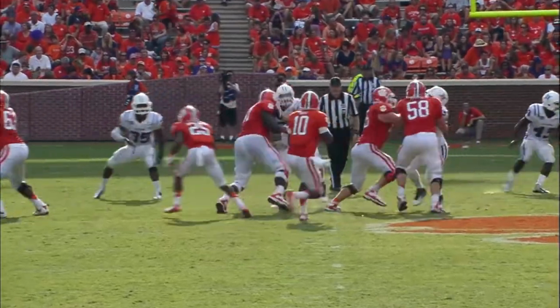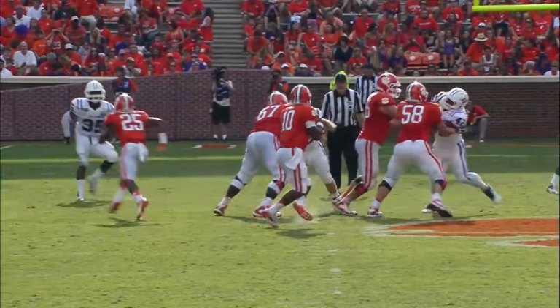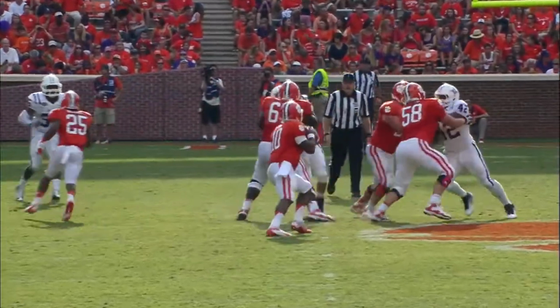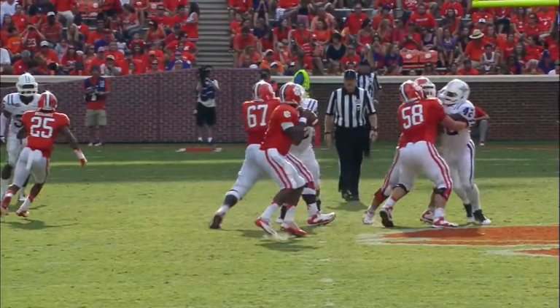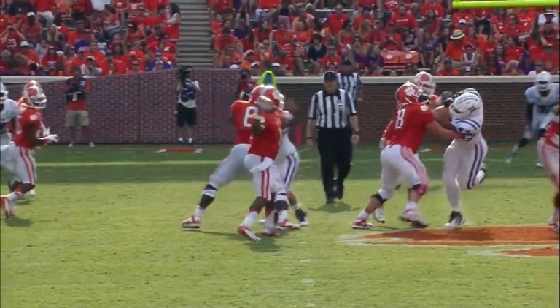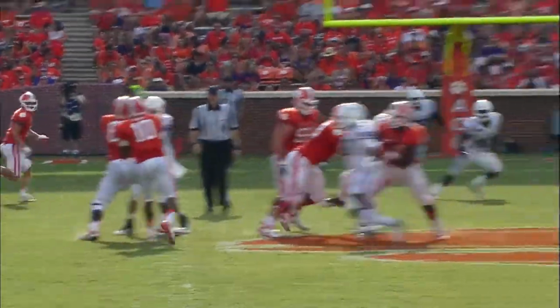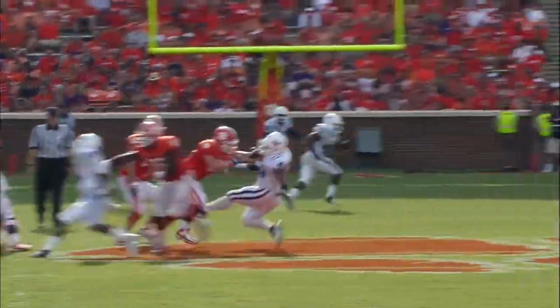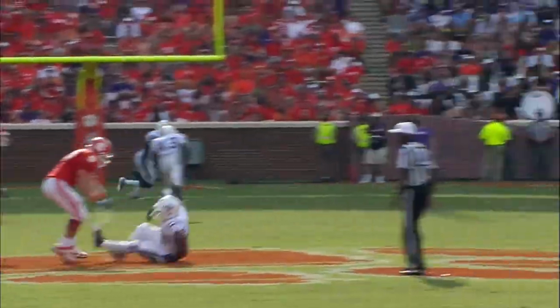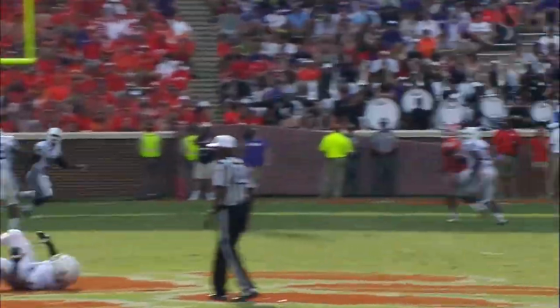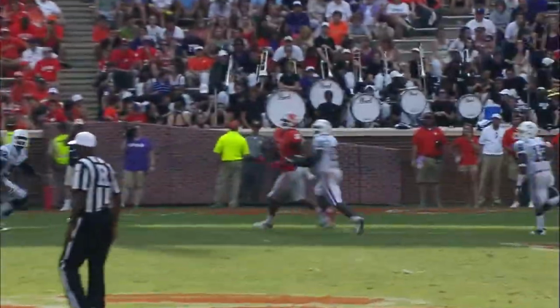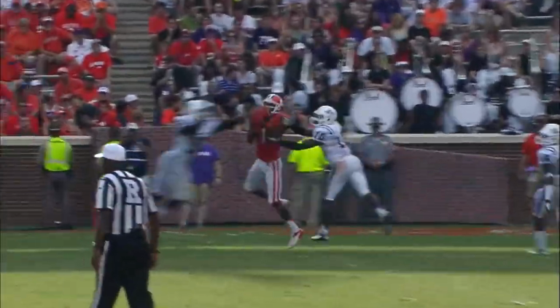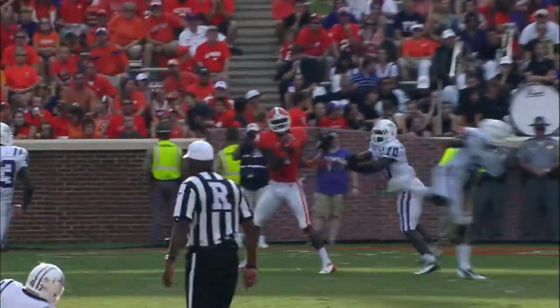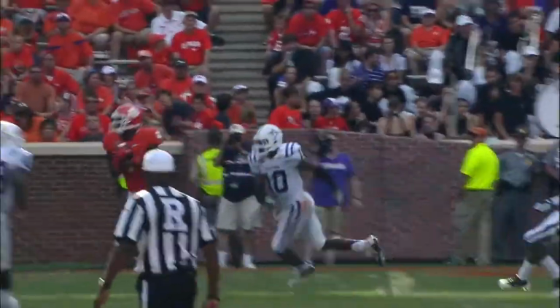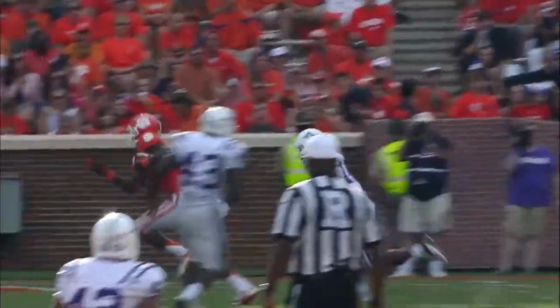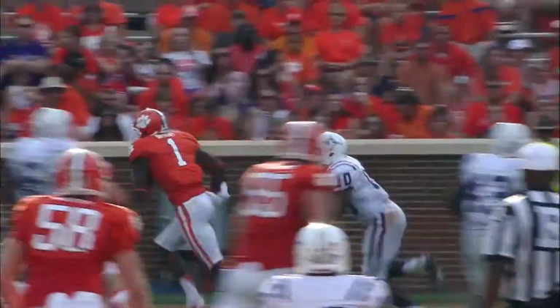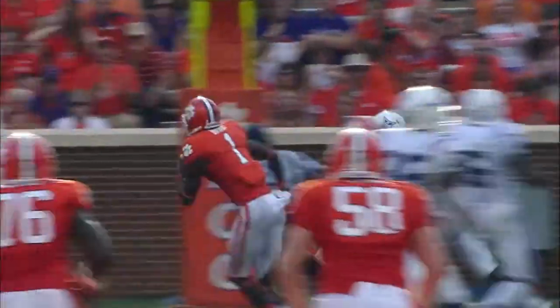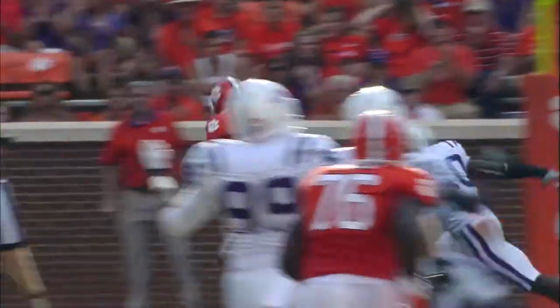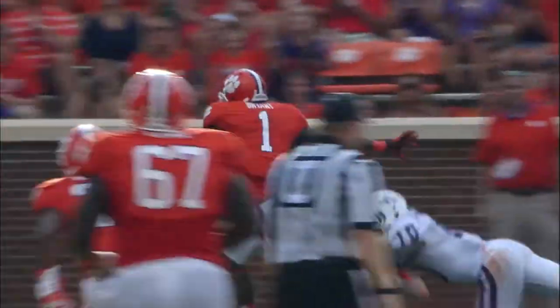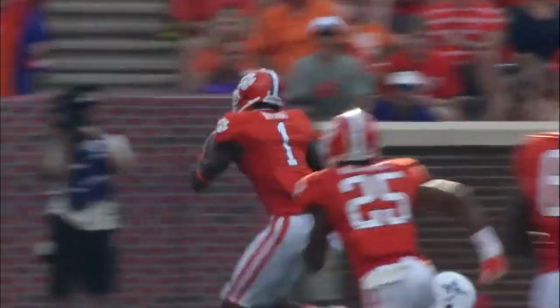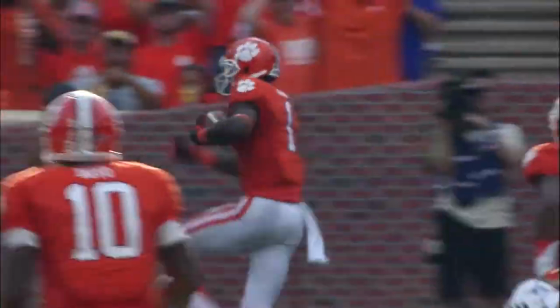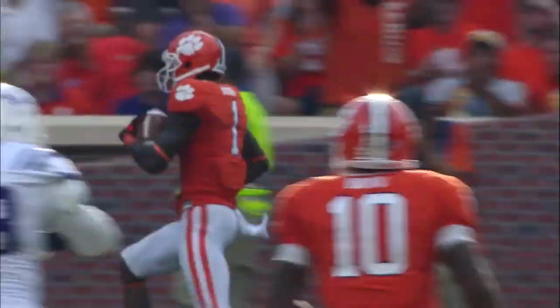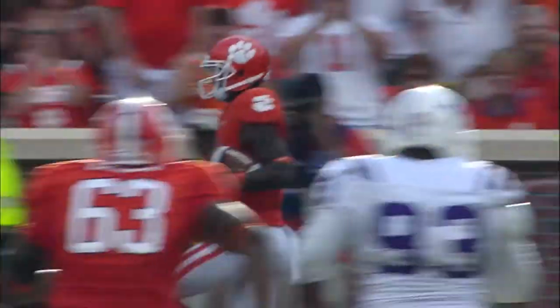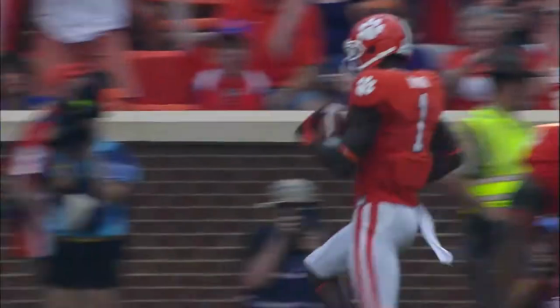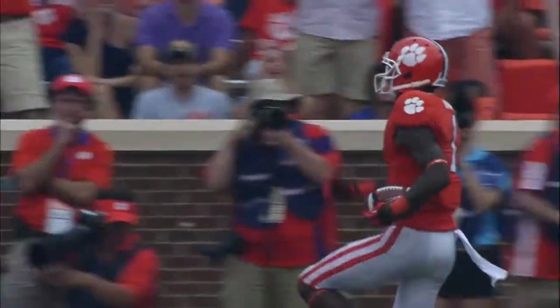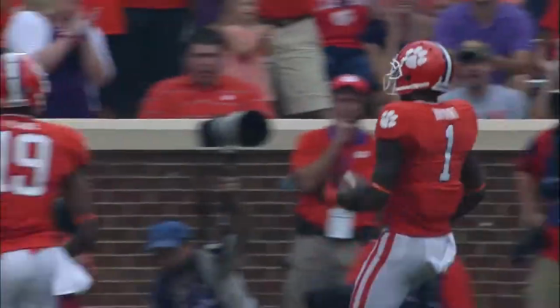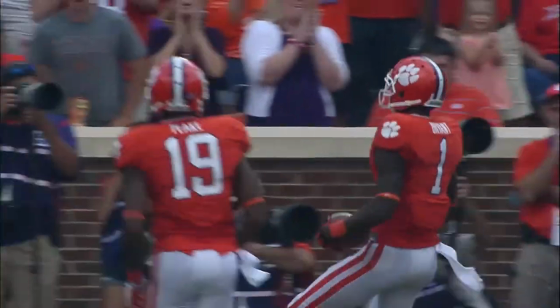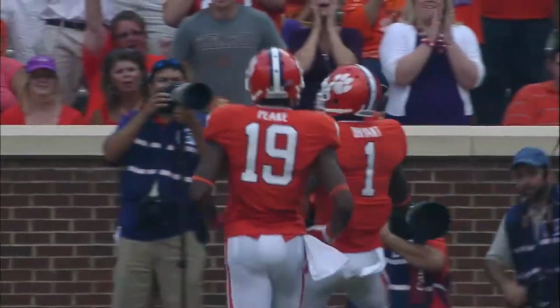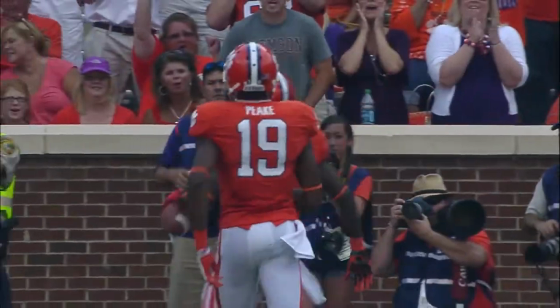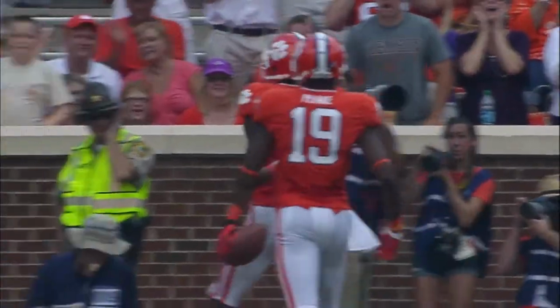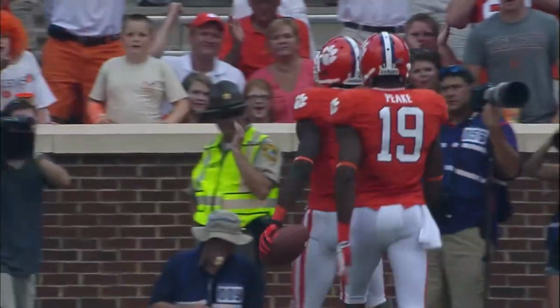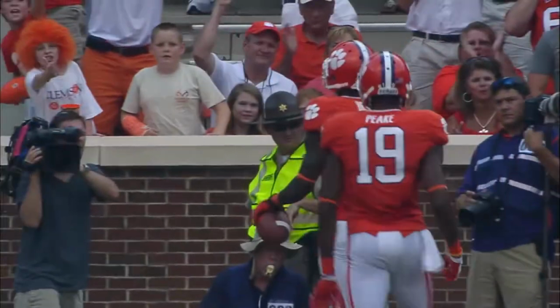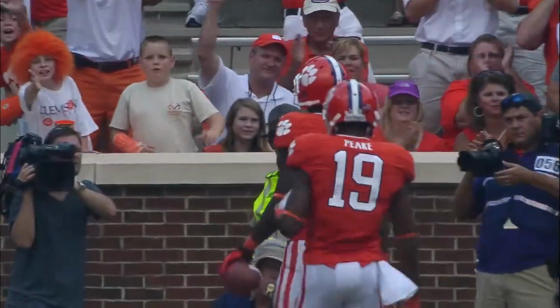Play action here. Gunning down the heart of the field and it's caught — scoring a touchdown is Martavis Bryant.